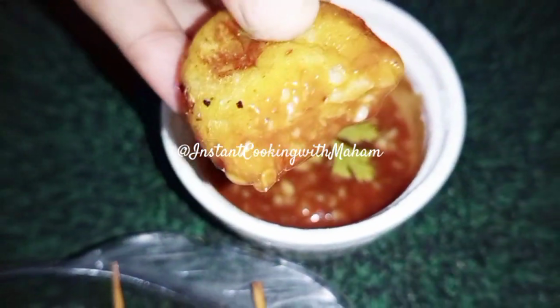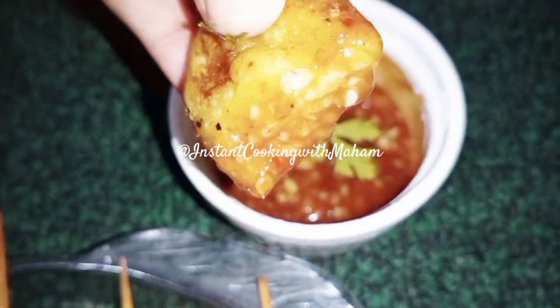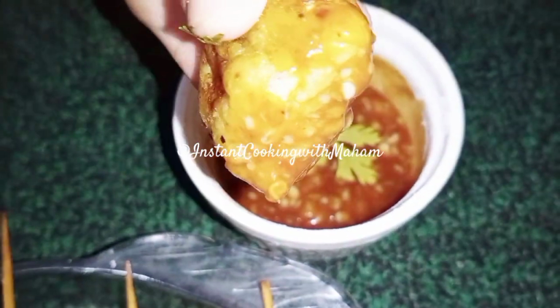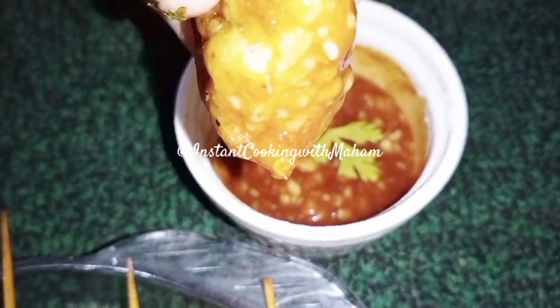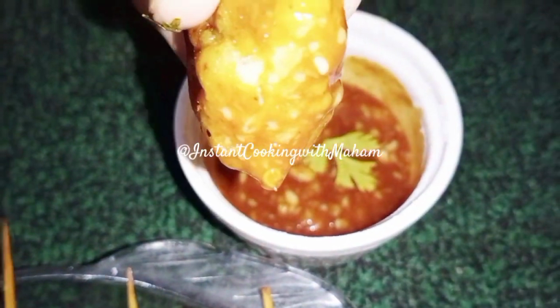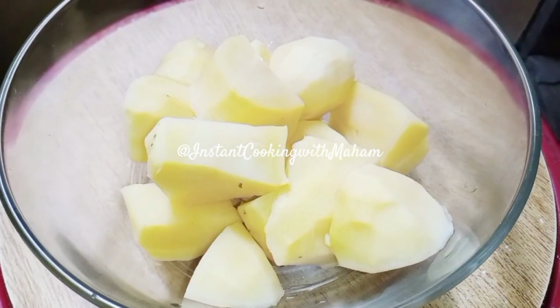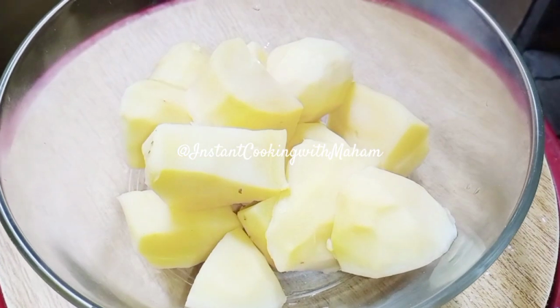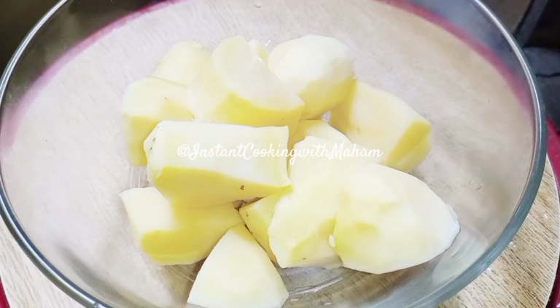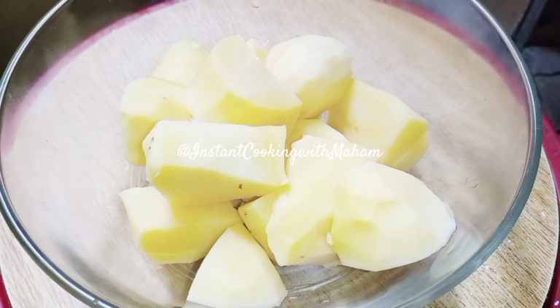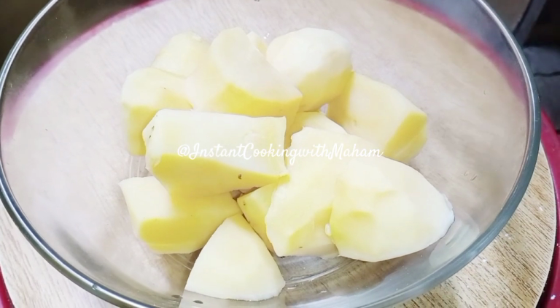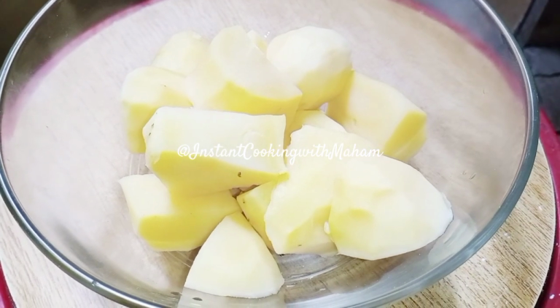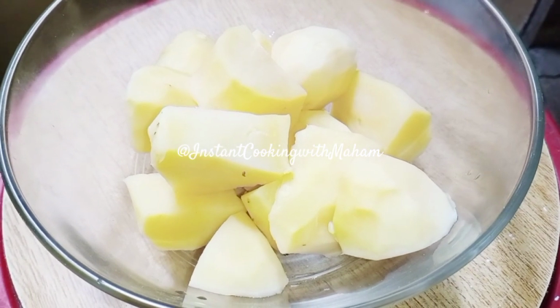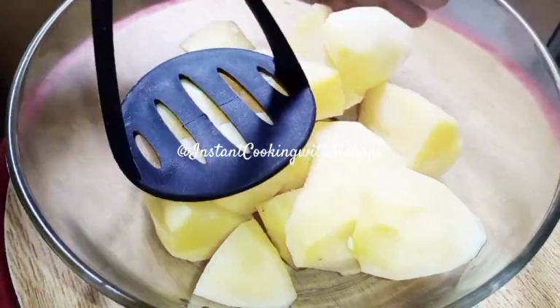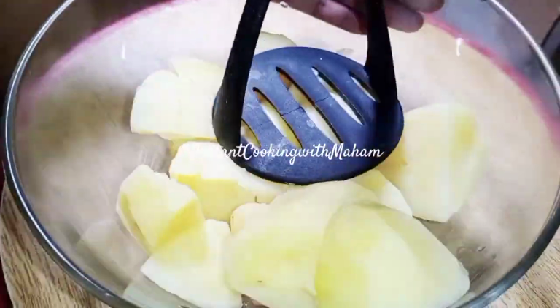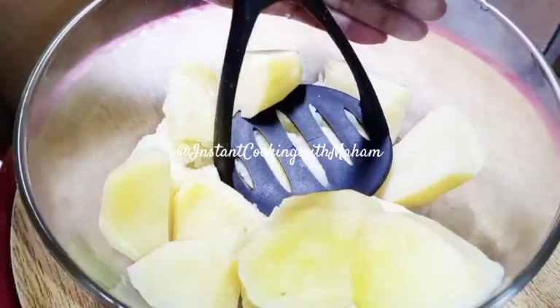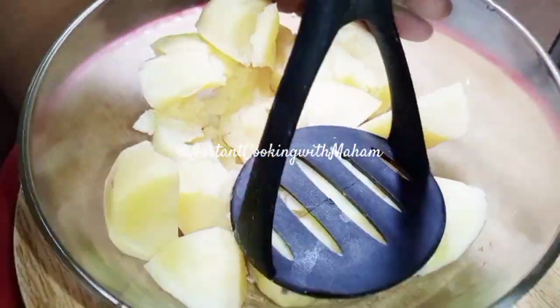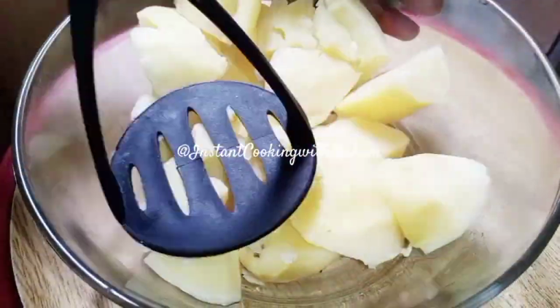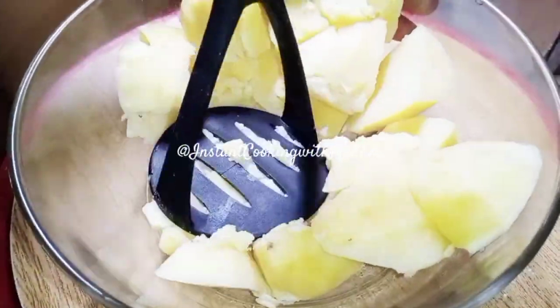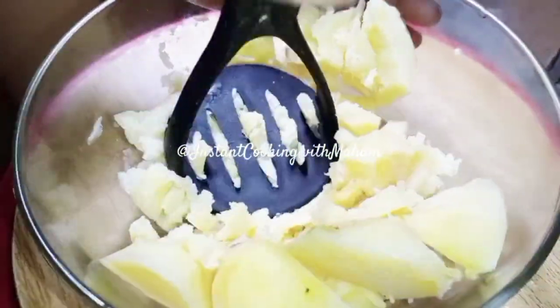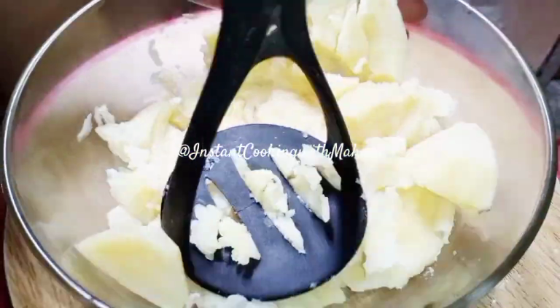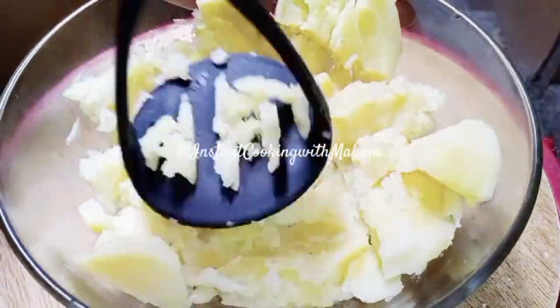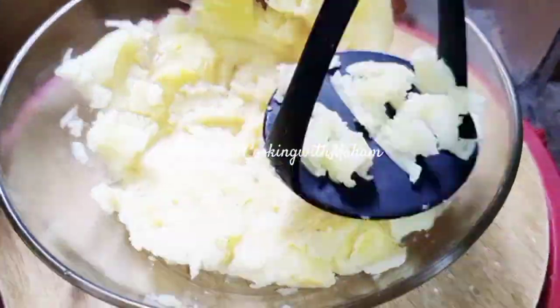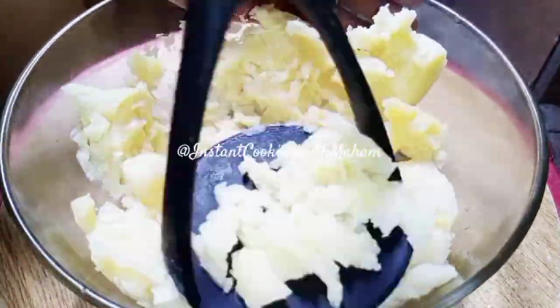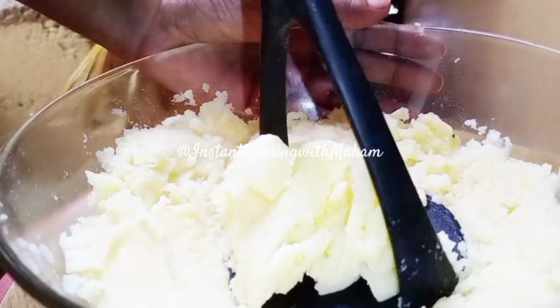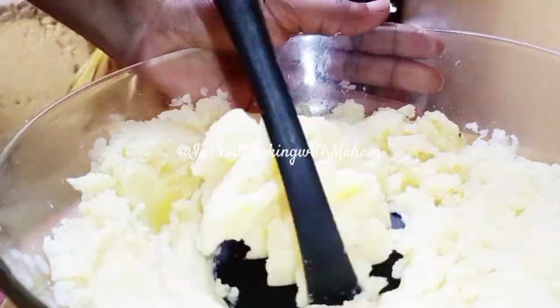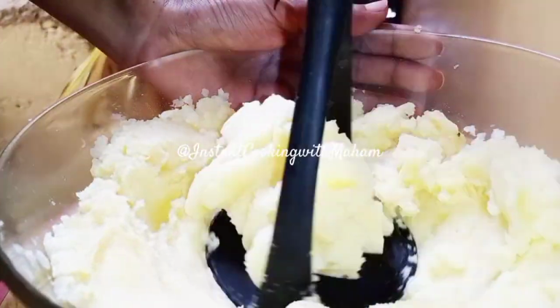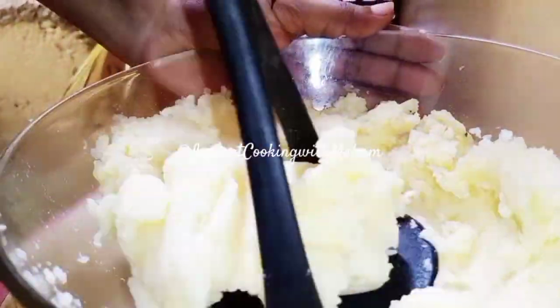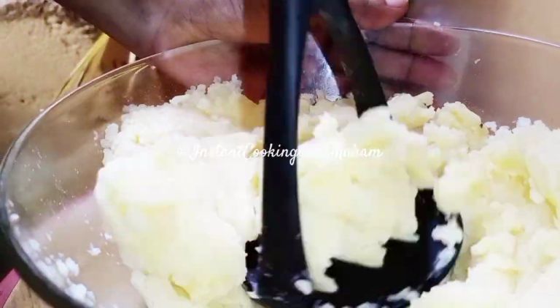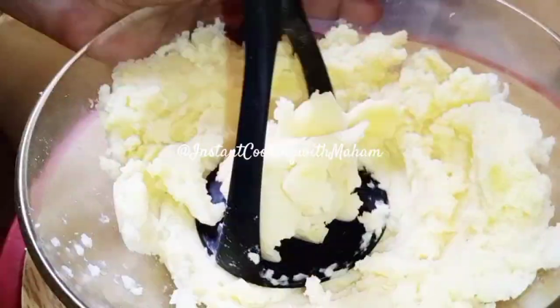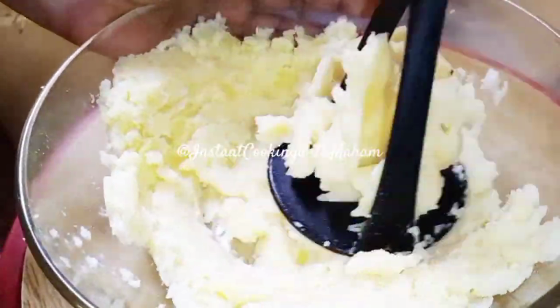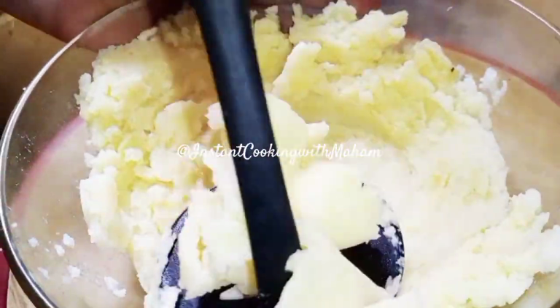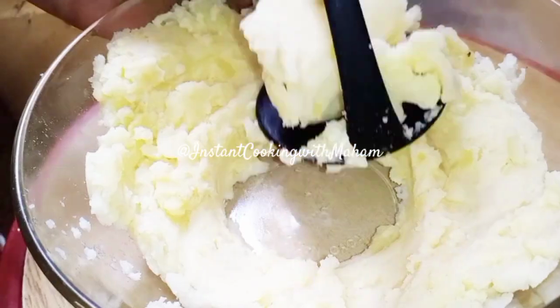Now let's start the recipe. We will also add 3 boiled potatoes. We will mash them well. Now we will add some ingredients.